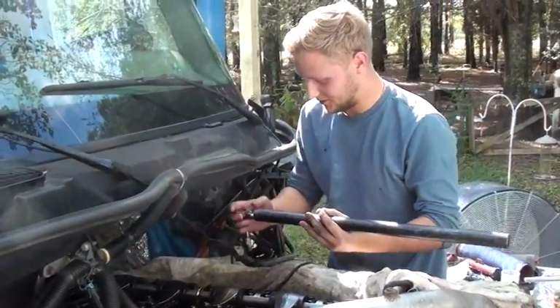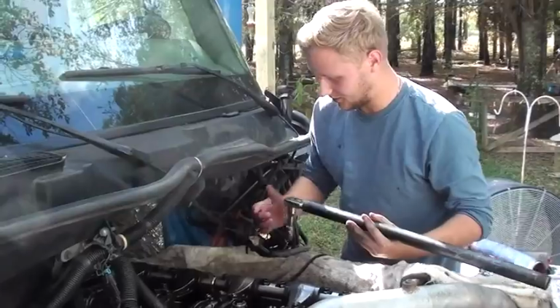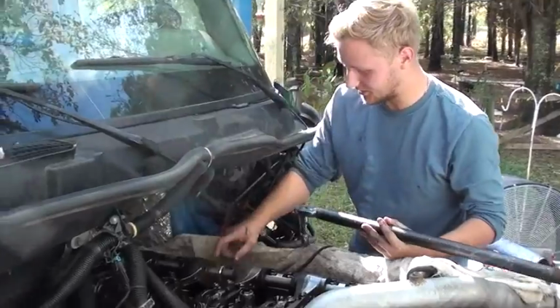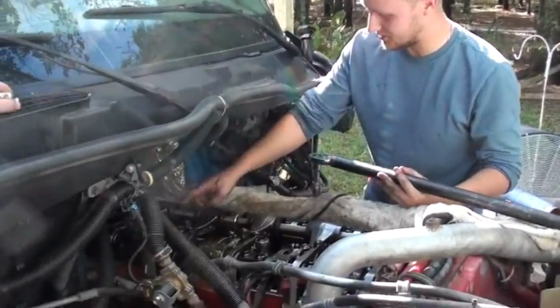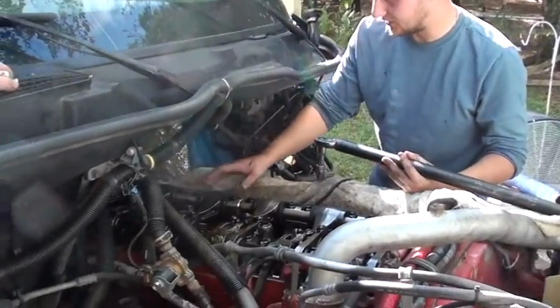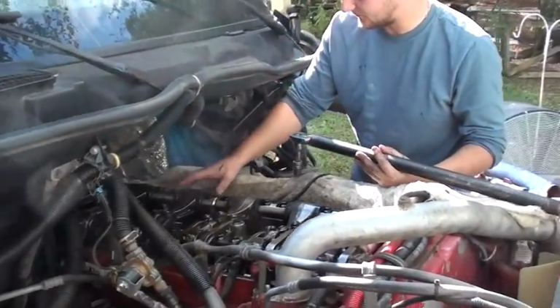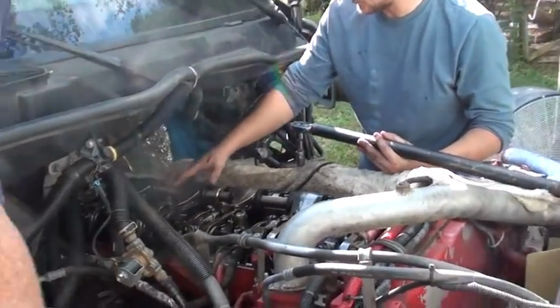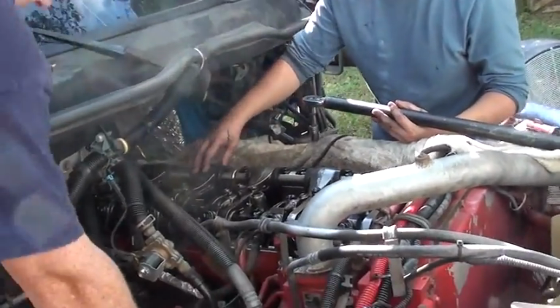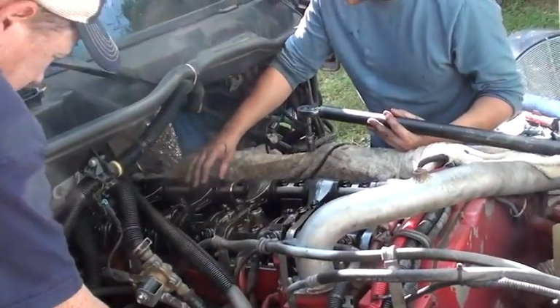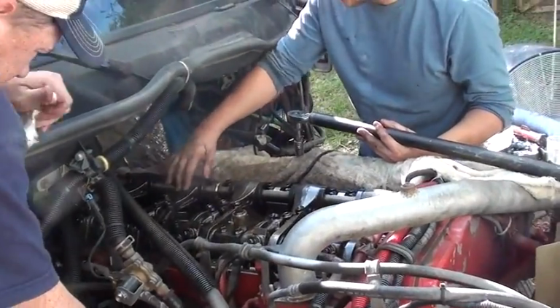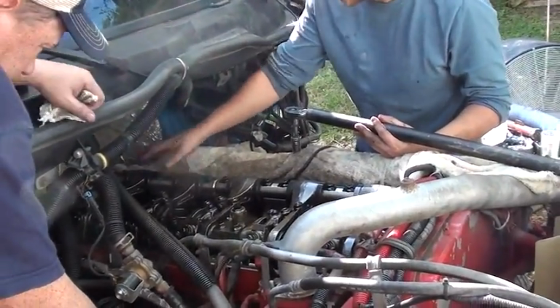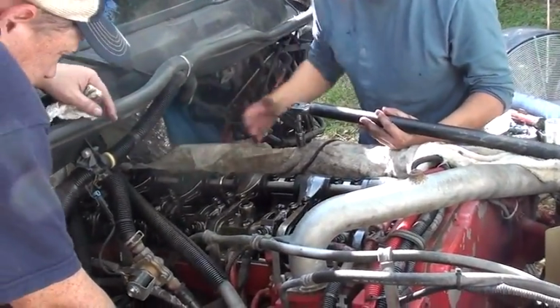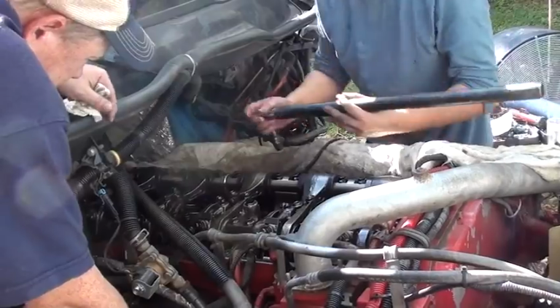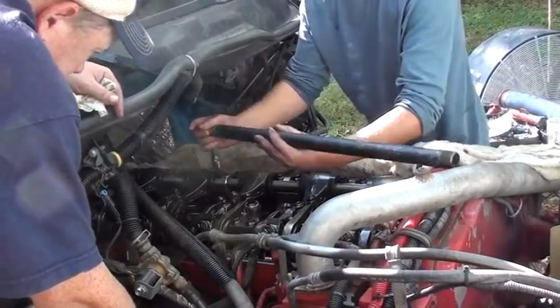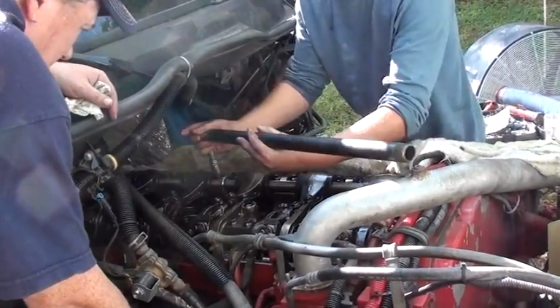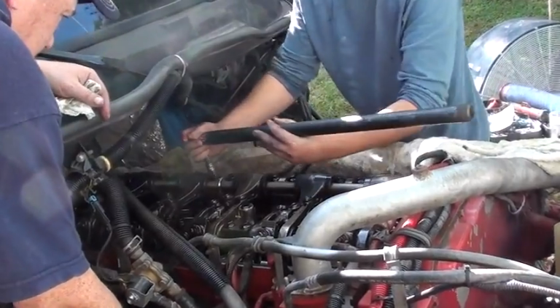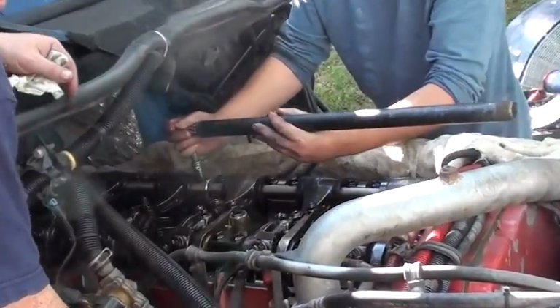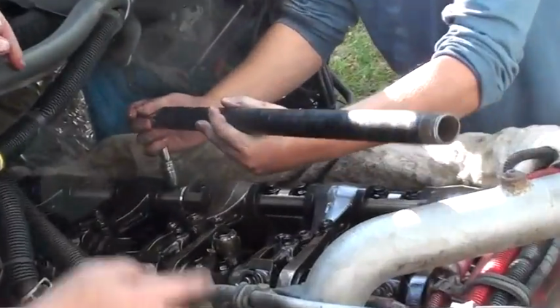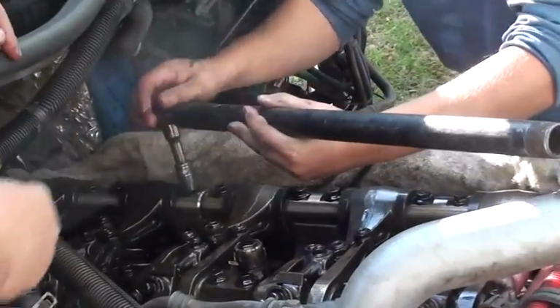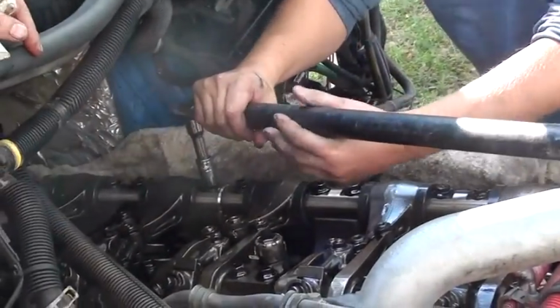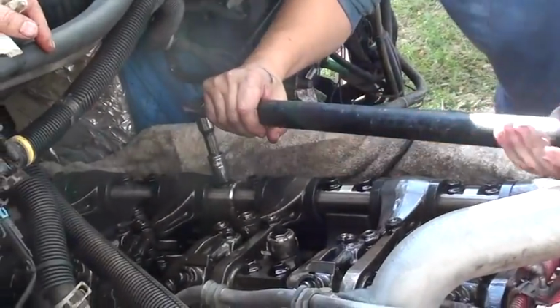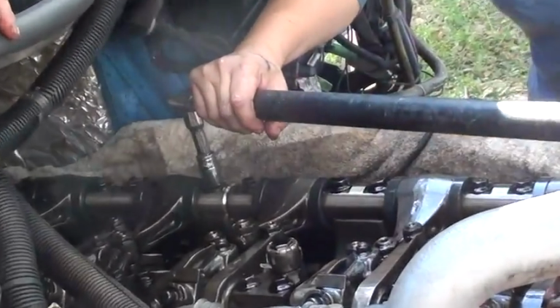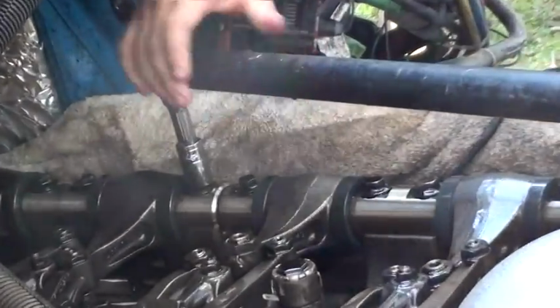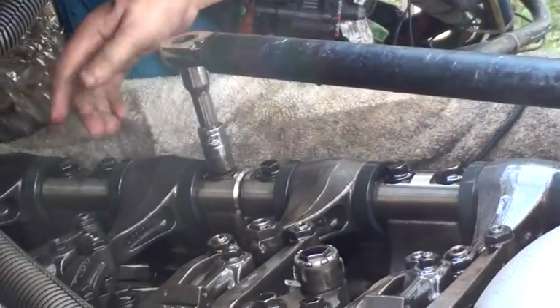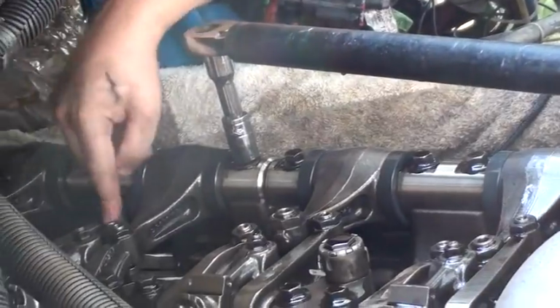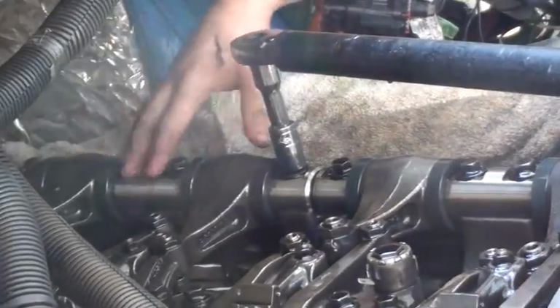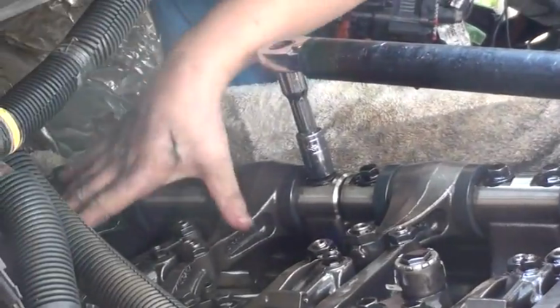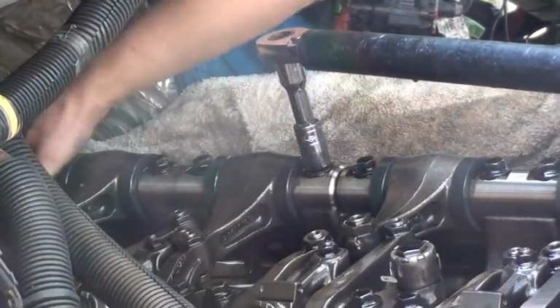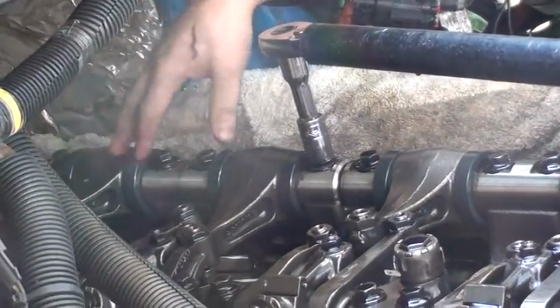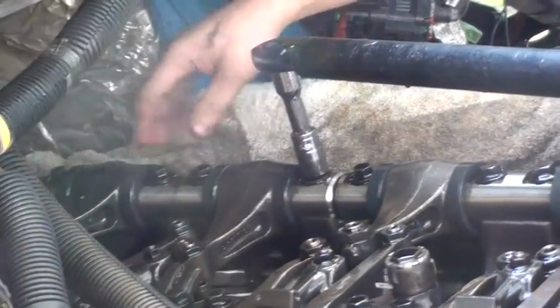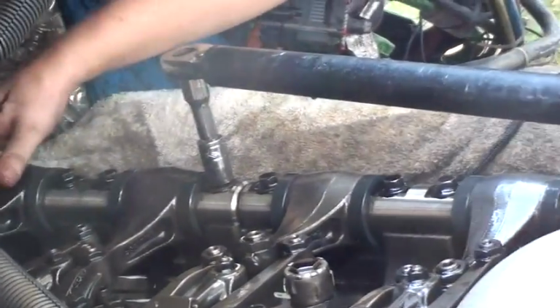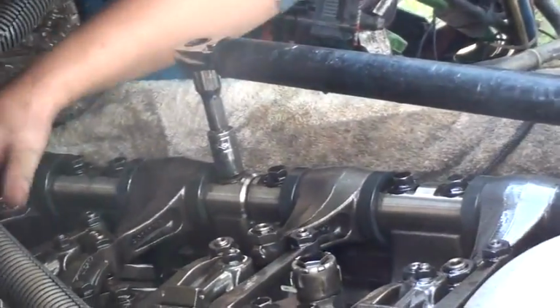We're going to loosen the bolts from the injector rocker shaft from the back side, because we're doing the back injectors. We do back injector number four, so we need to unscrew the bolts from the back.